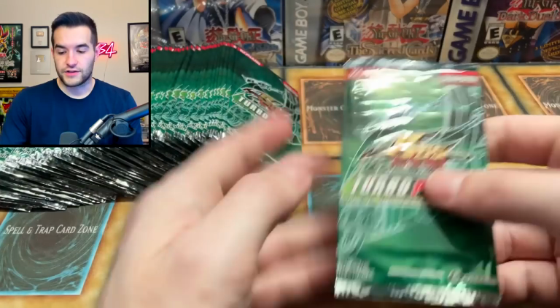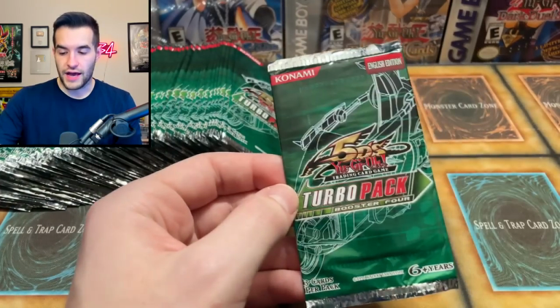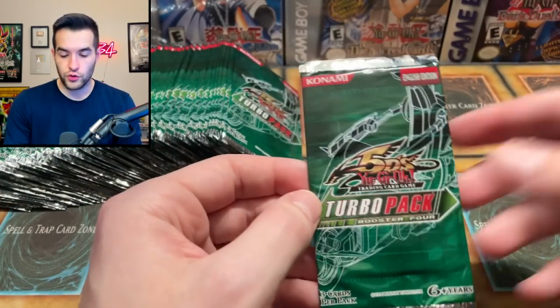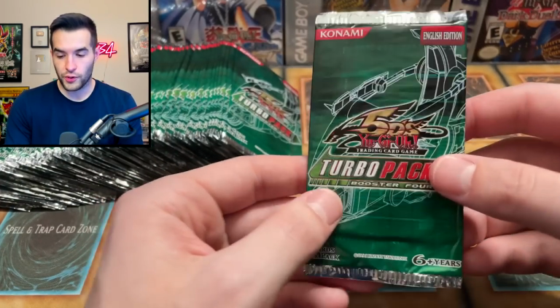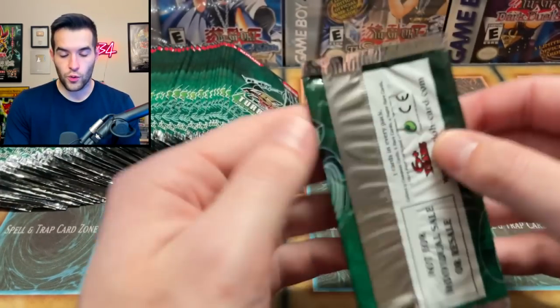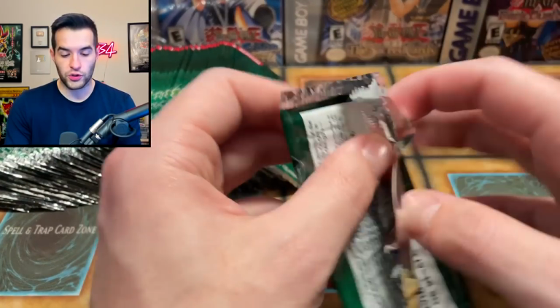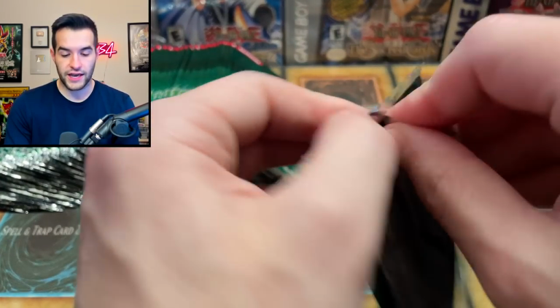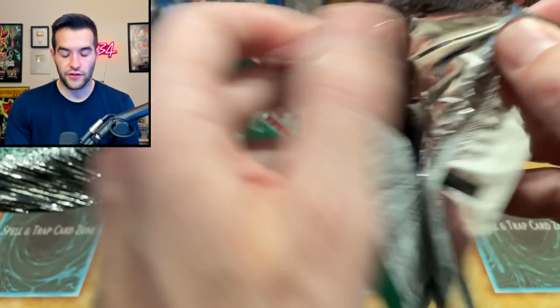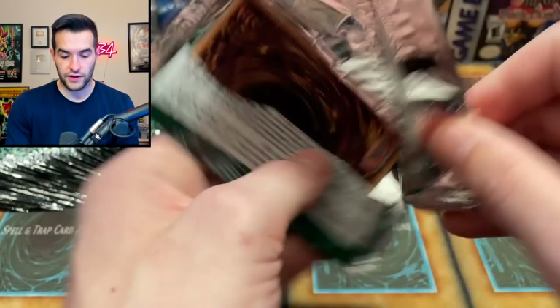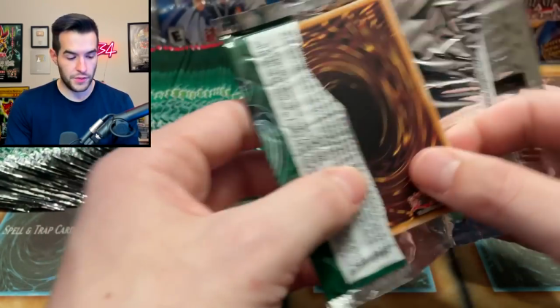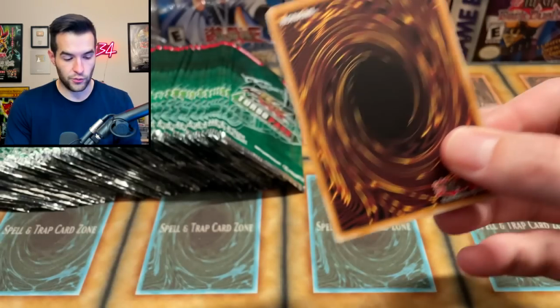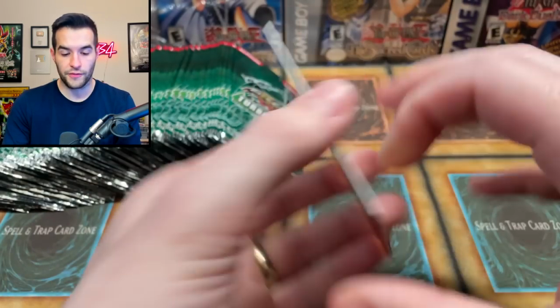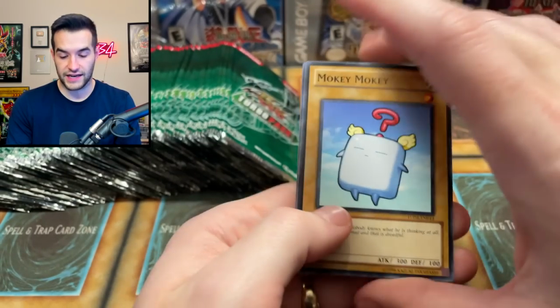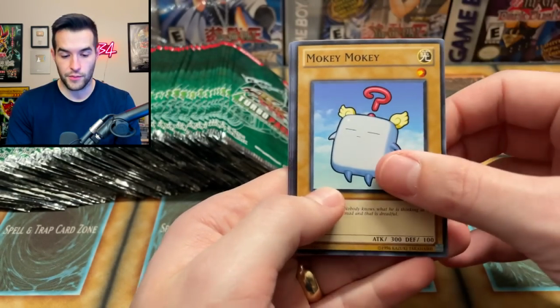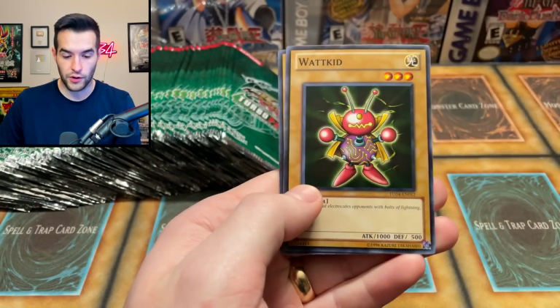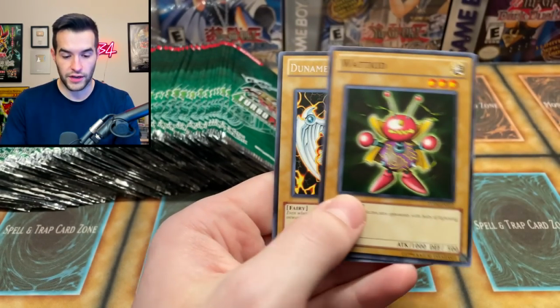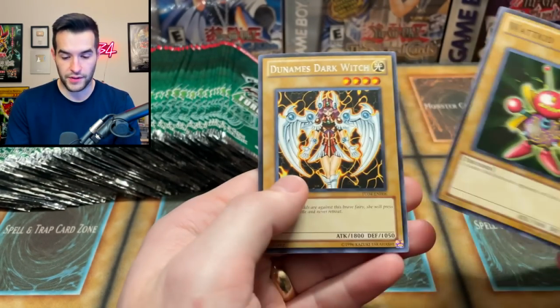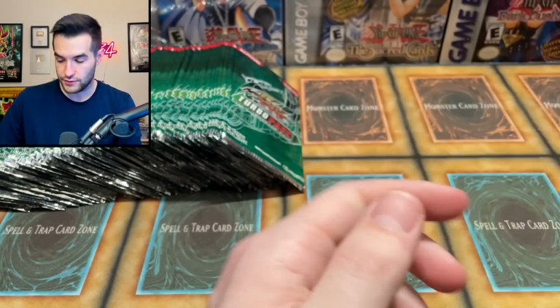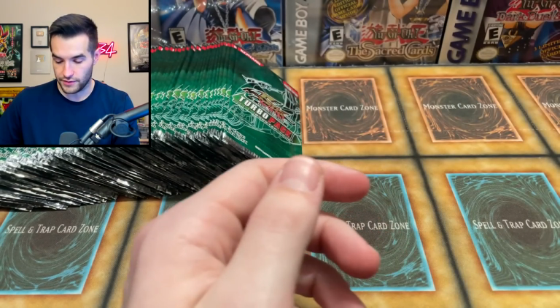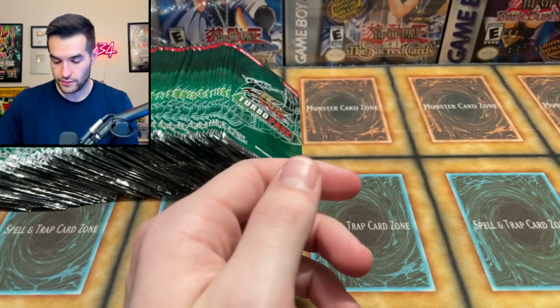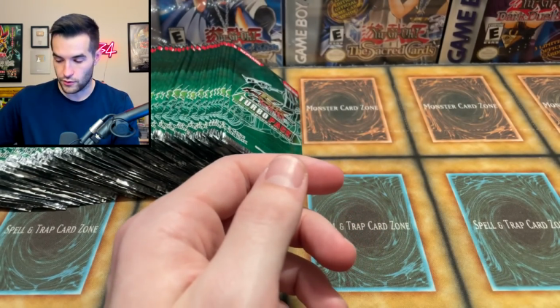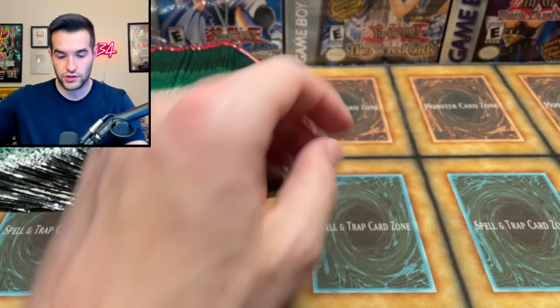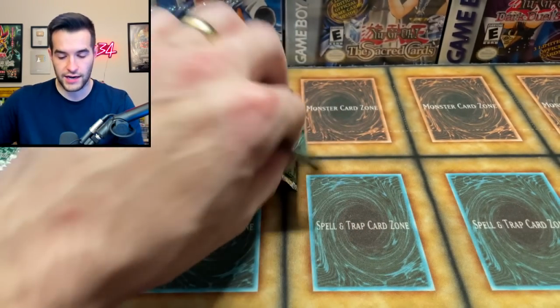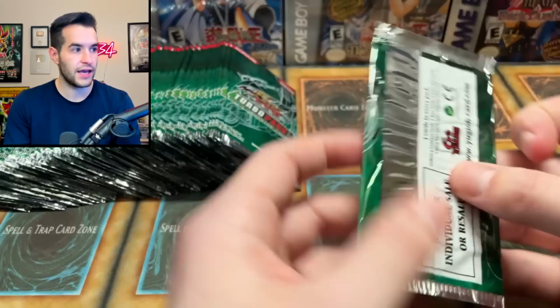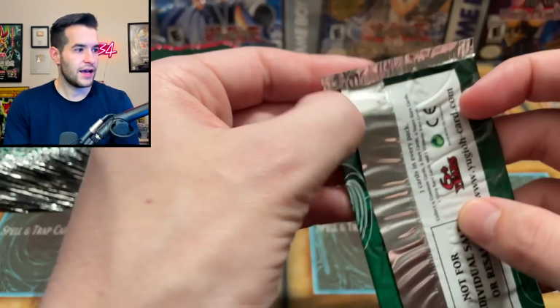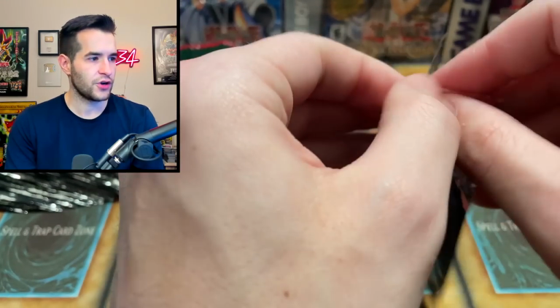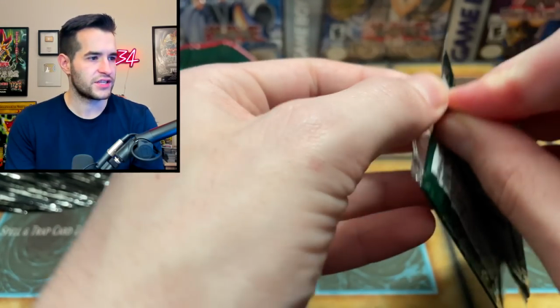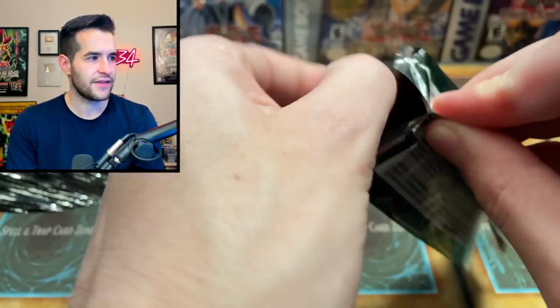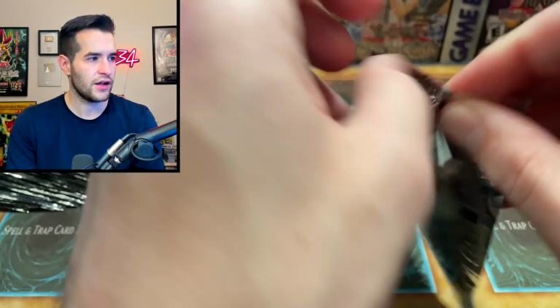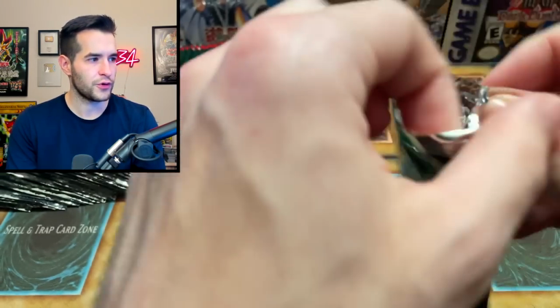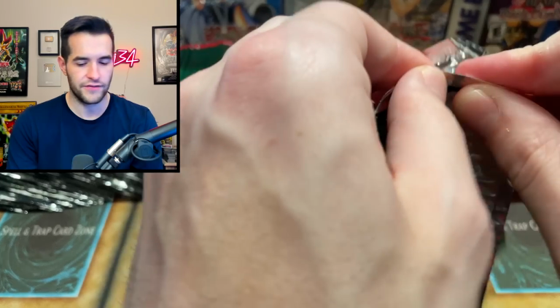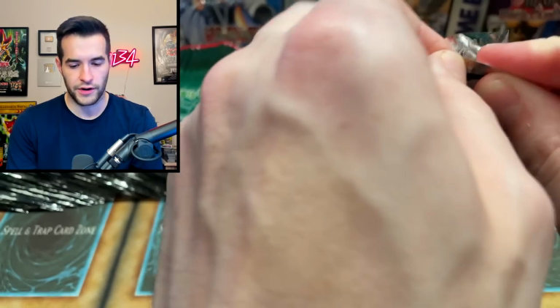All right, so what are we at? Two supers, one ultra. Can we get another Diva? That would be amazing — we're just hoping for a second Diva. Mokey Mokey, gotta get back to it. Dunamis Dark Witch again — not even a dollar unfortunately, even as a rare.